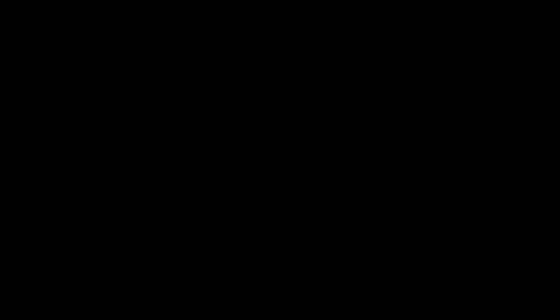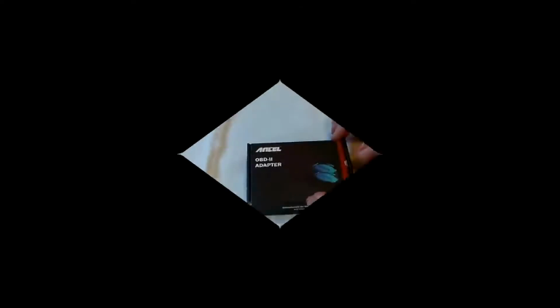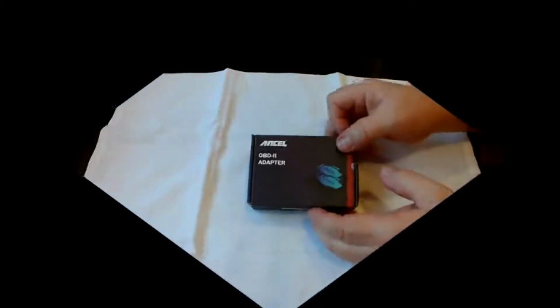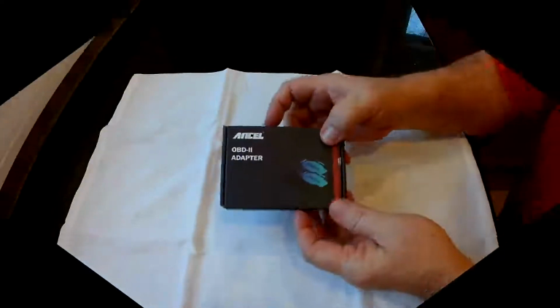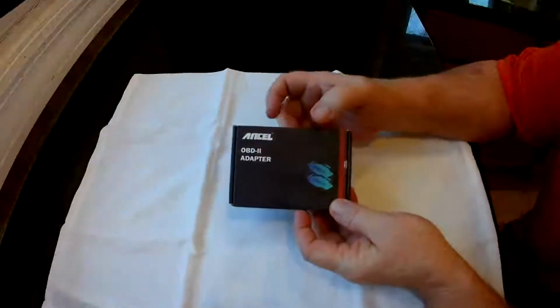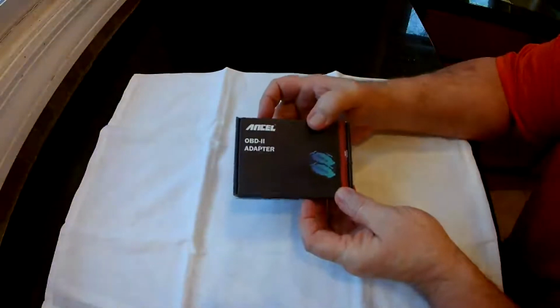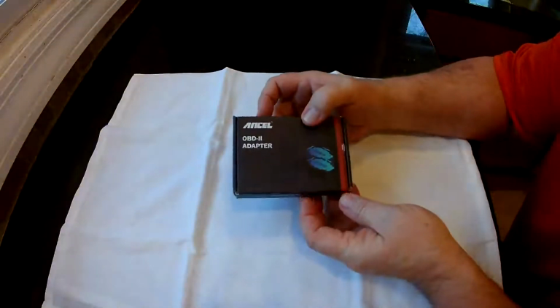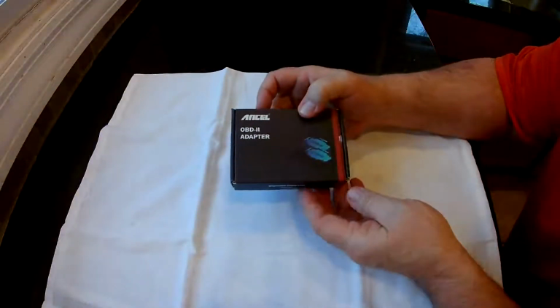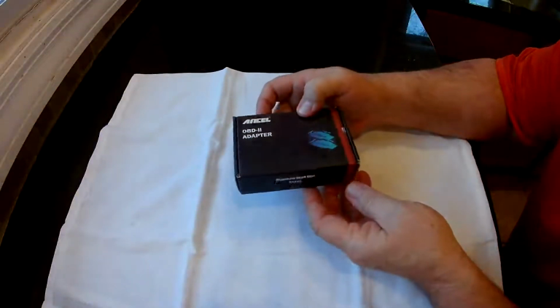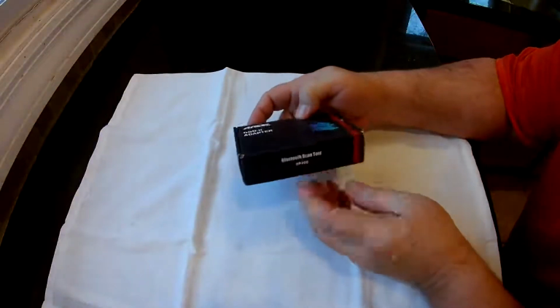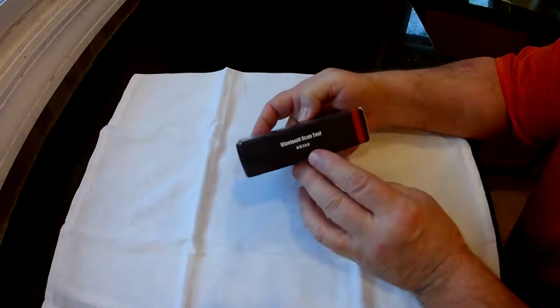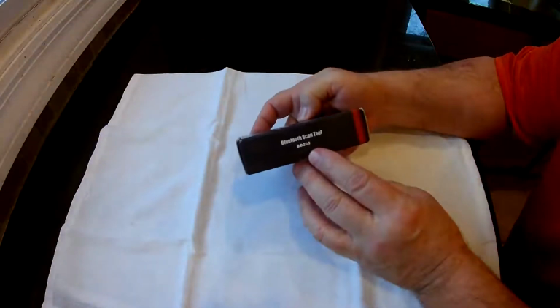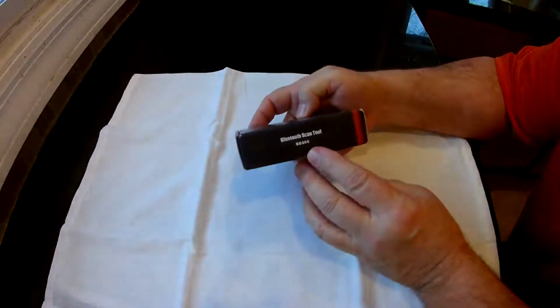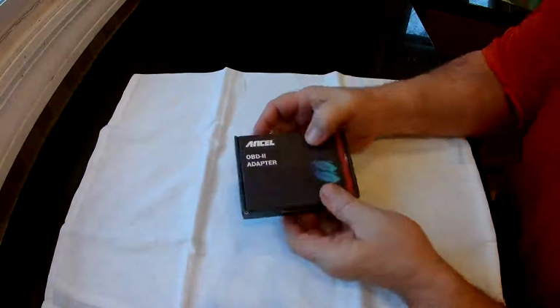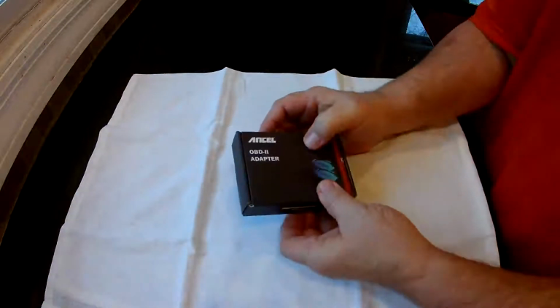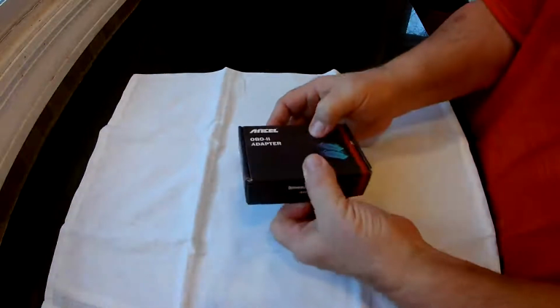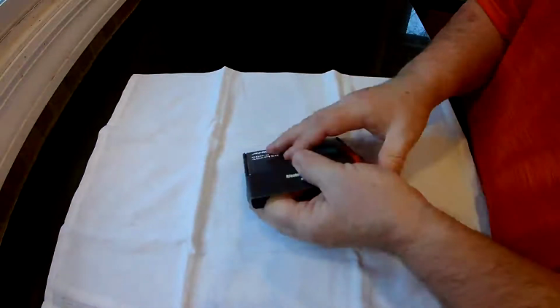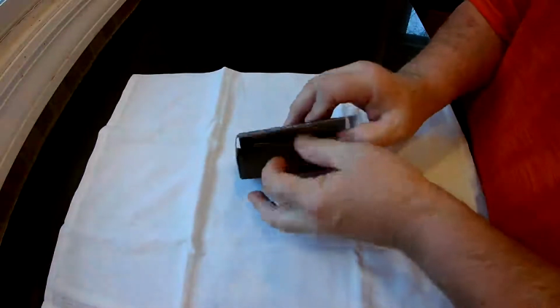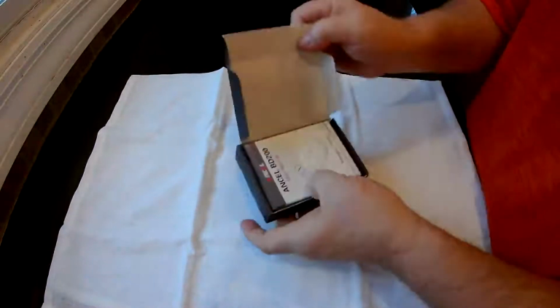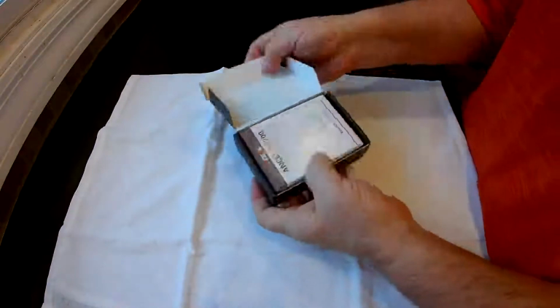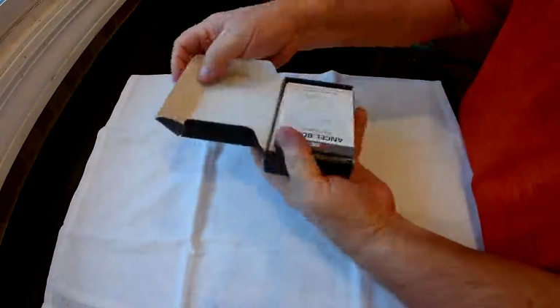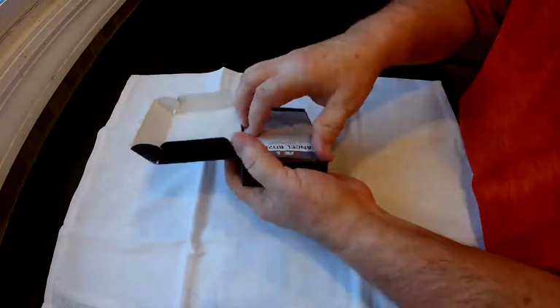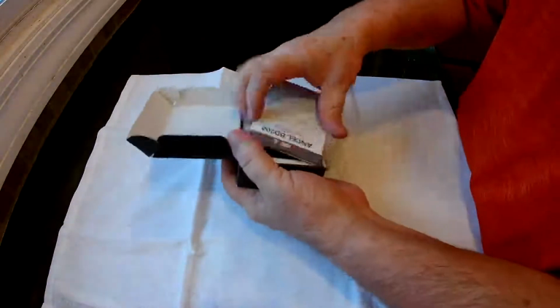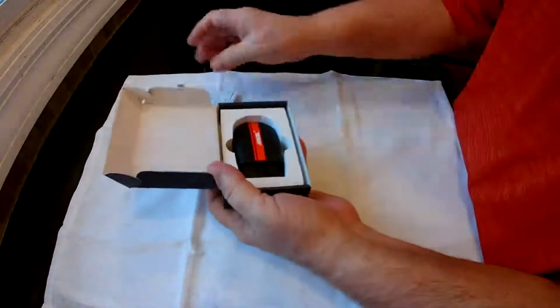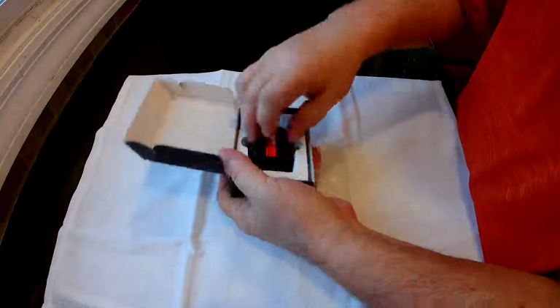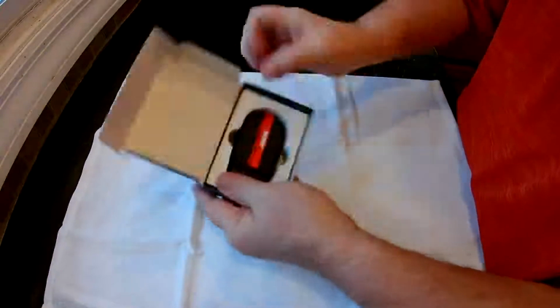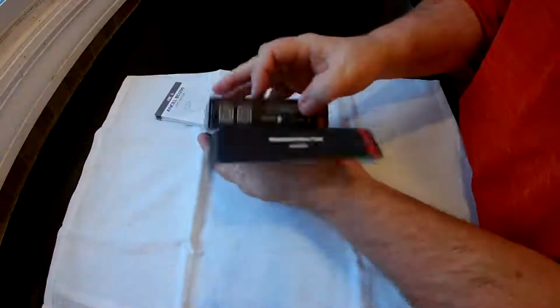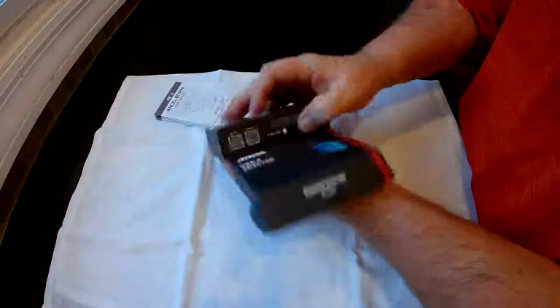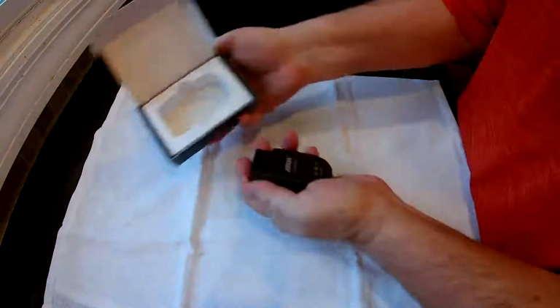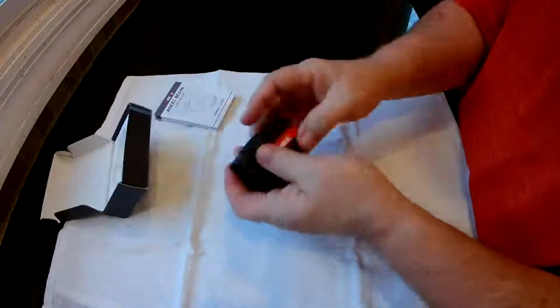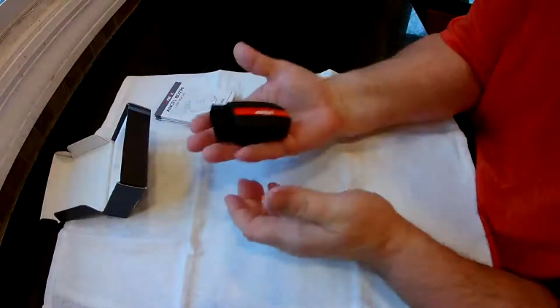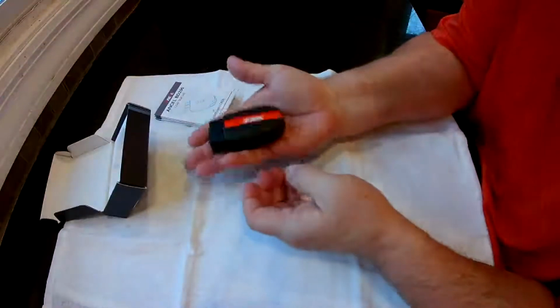This is the Ancel OBD2 adapter — it's the BD200. This is pretty sweet. It just plugs in, there's no wires or cables. See how small this is? It's in the palm of your hand.